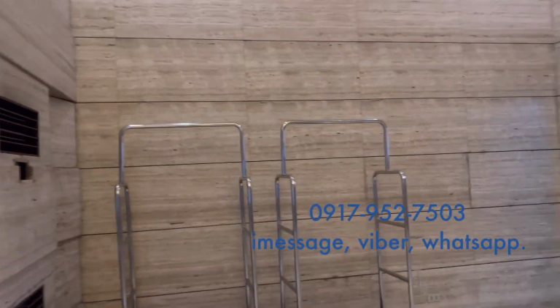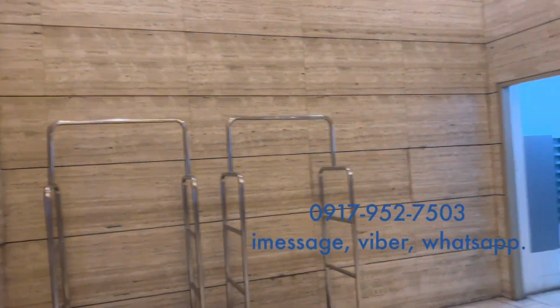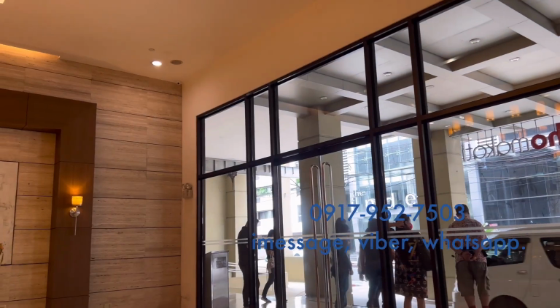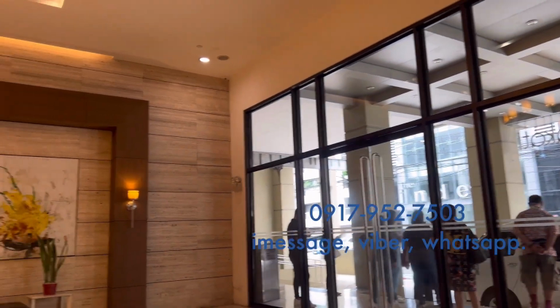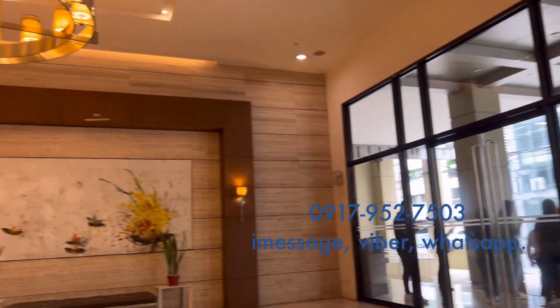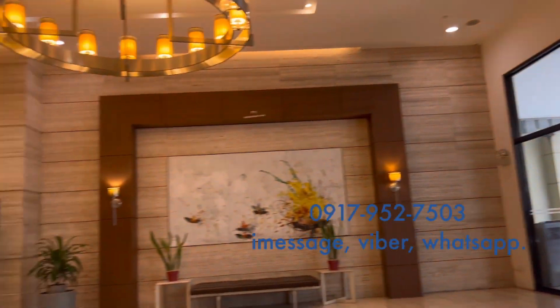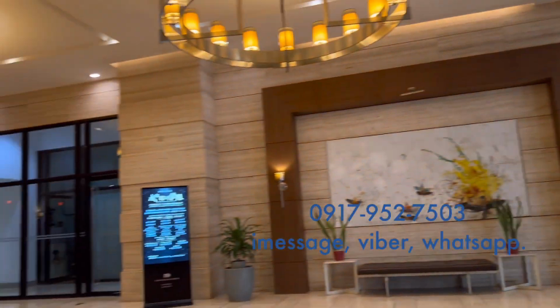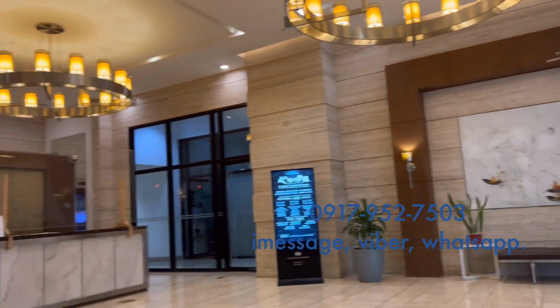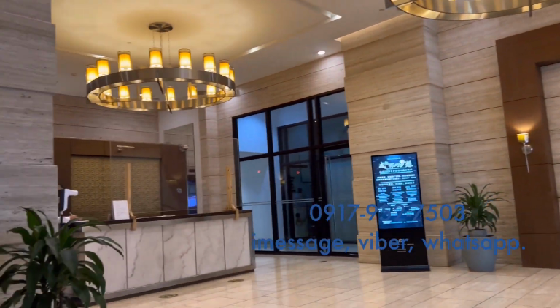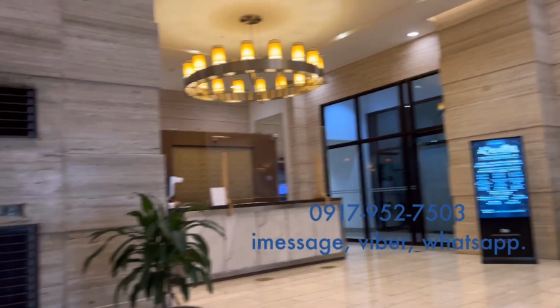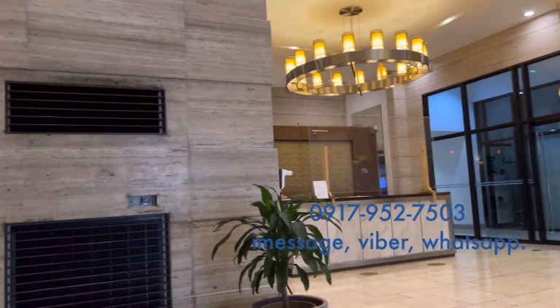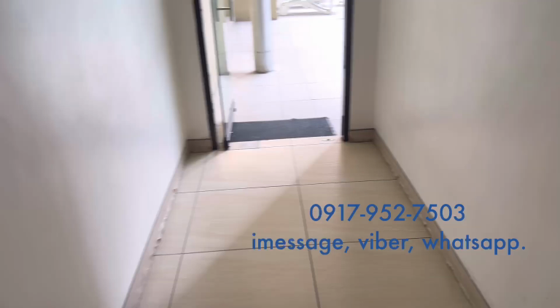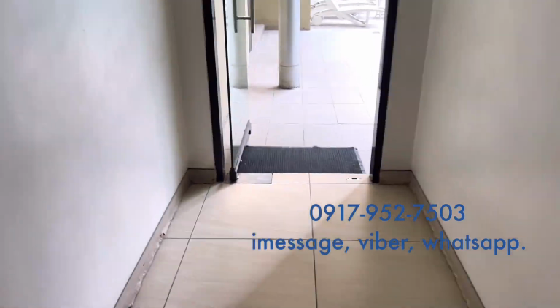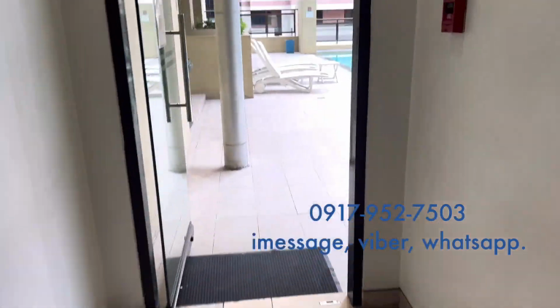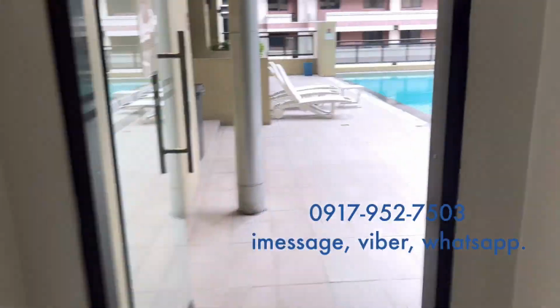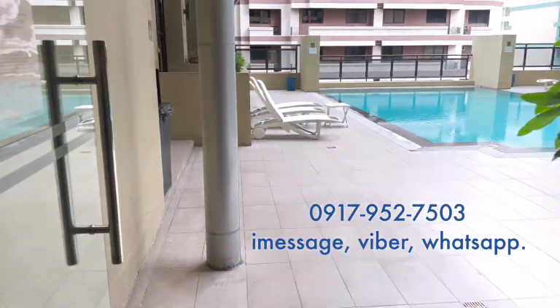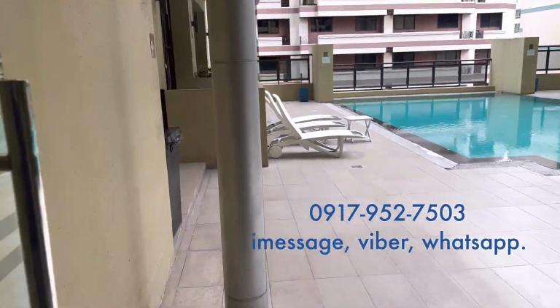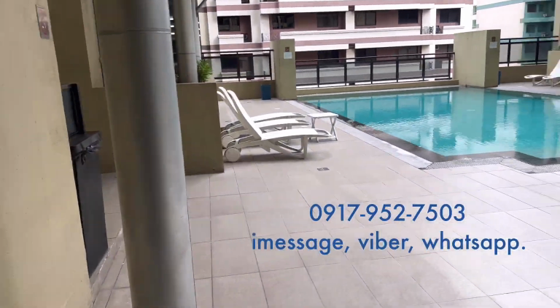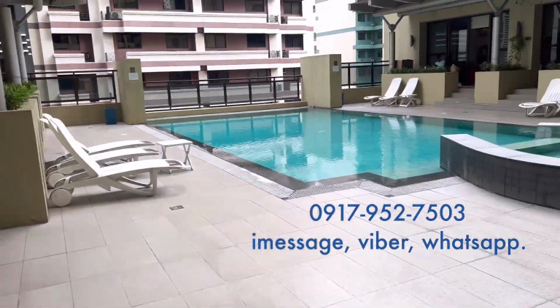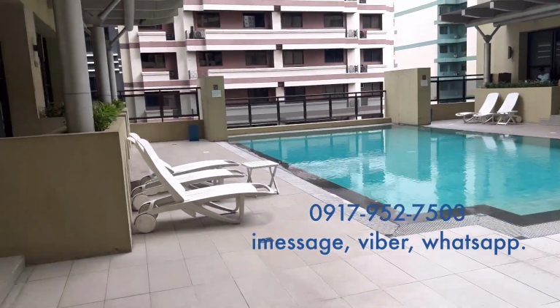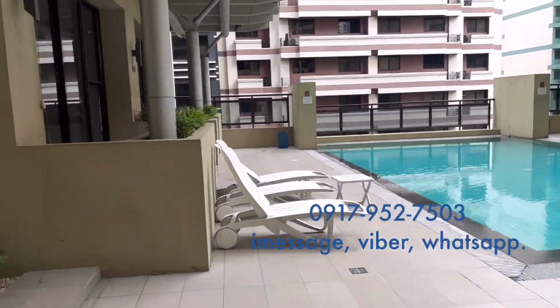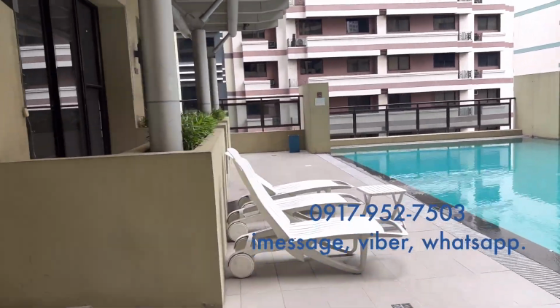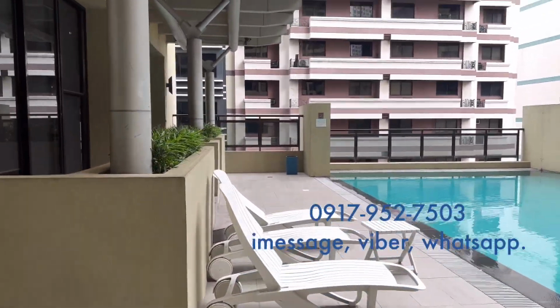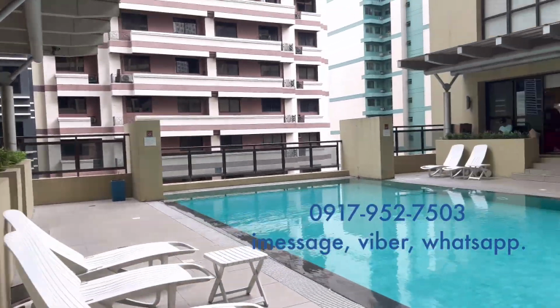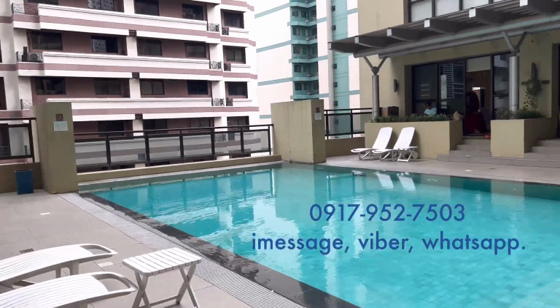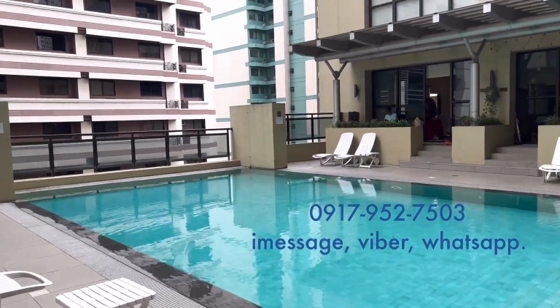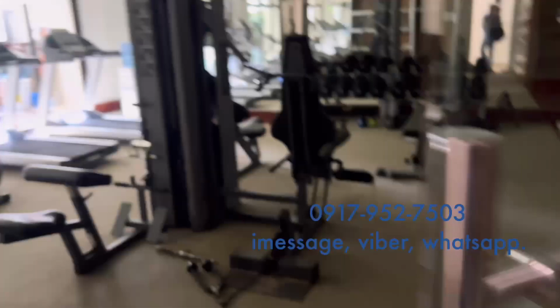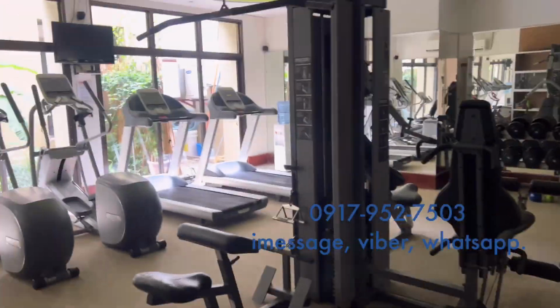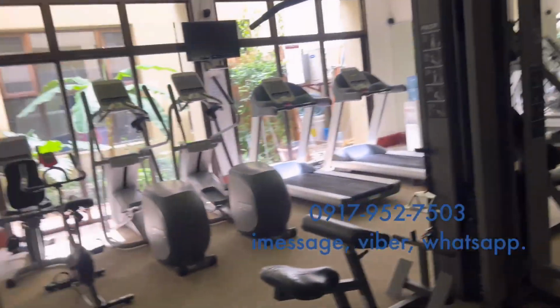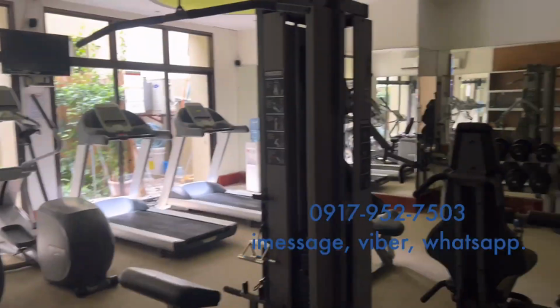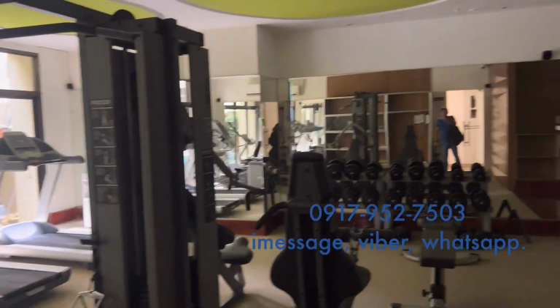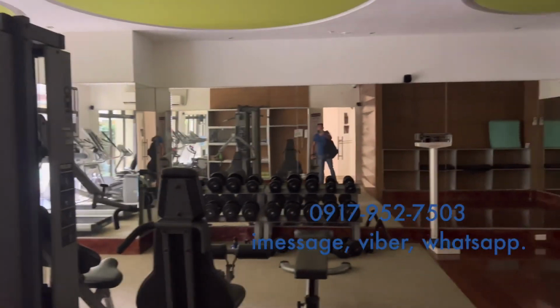We are here now at their hotel-like lobby. We will check first their amenities on the seventh floor. It has the usual swimming pool, function room, and gym. Now we will go to the unit.